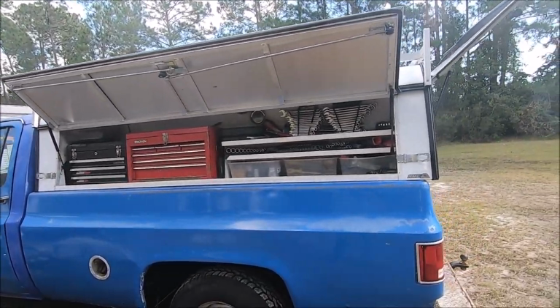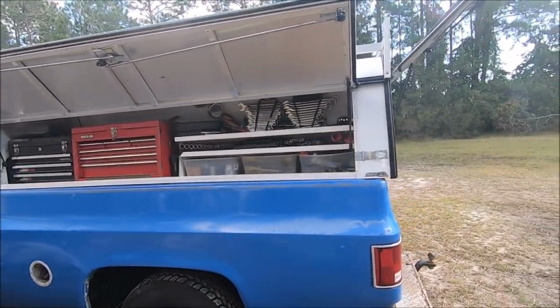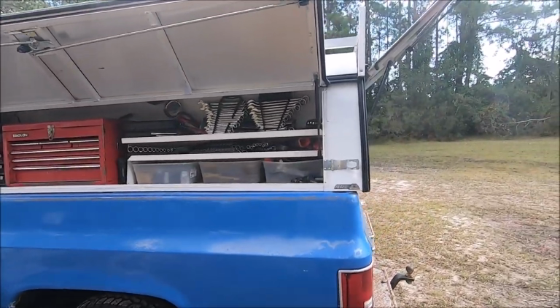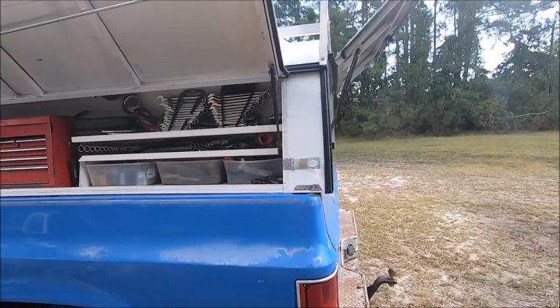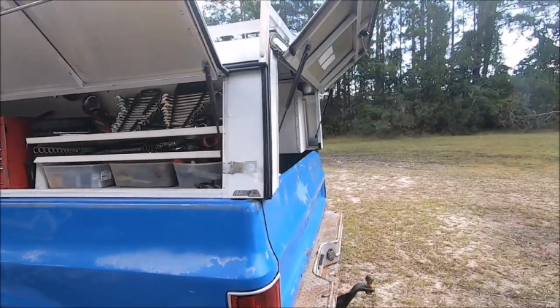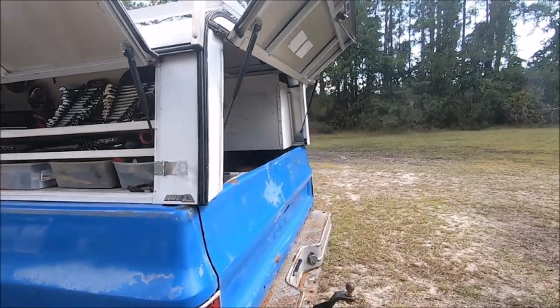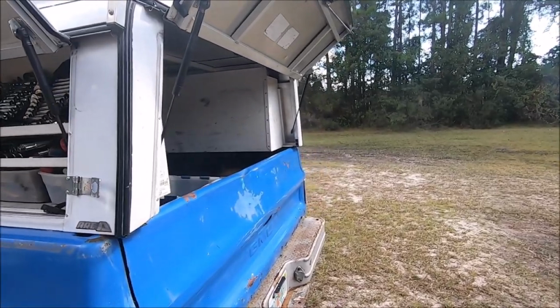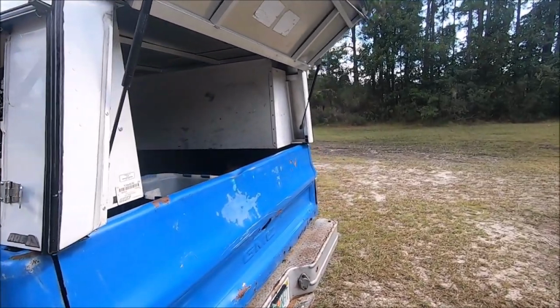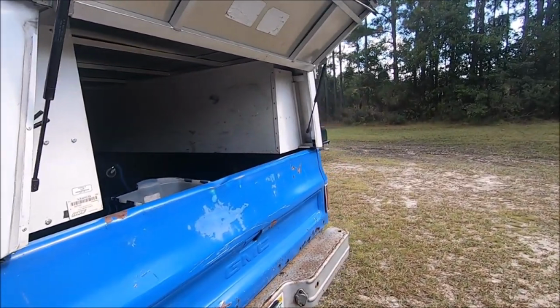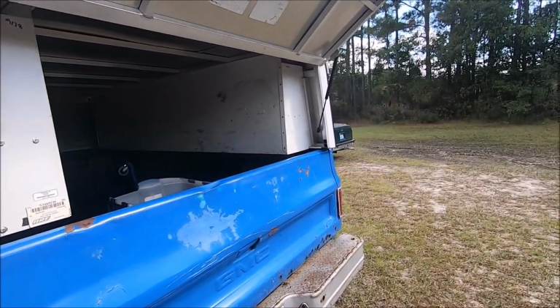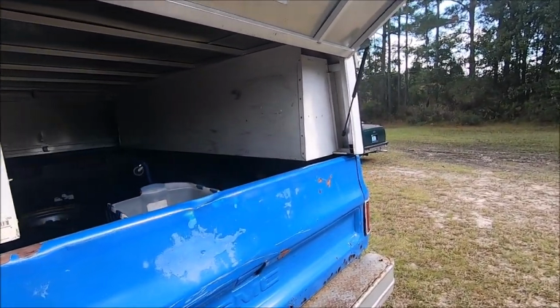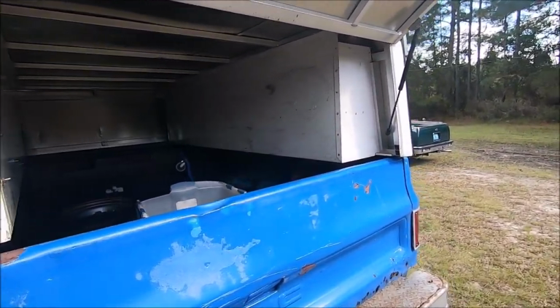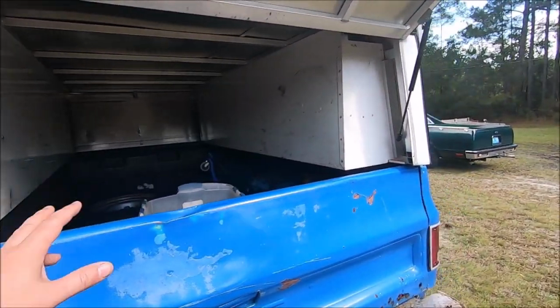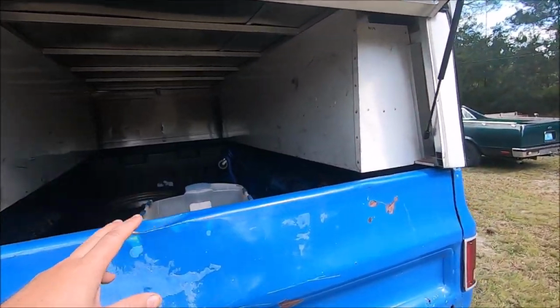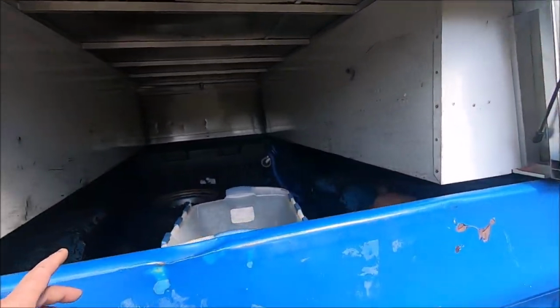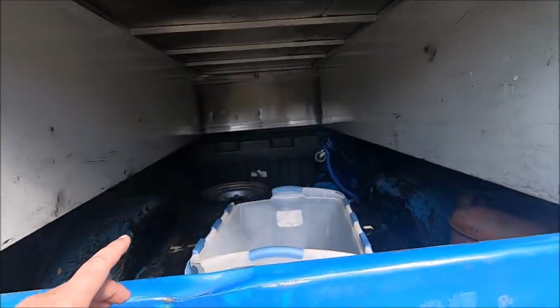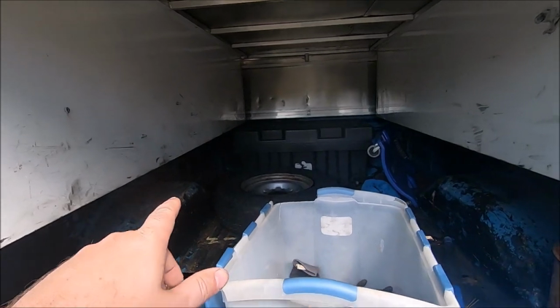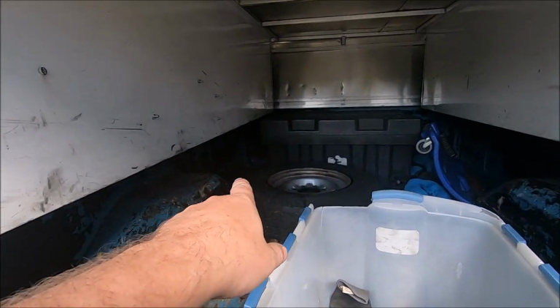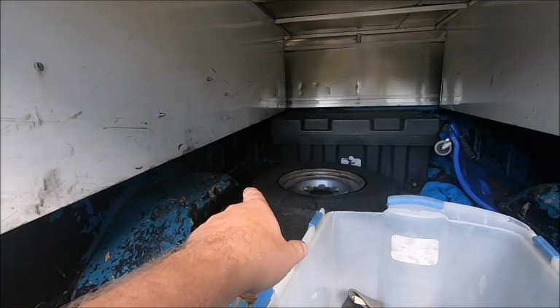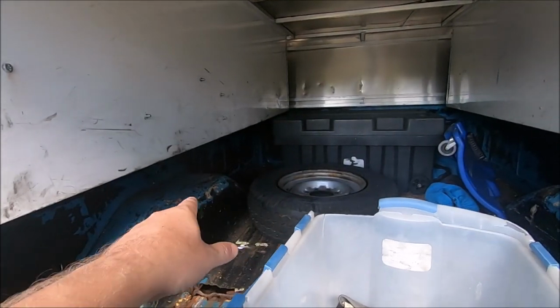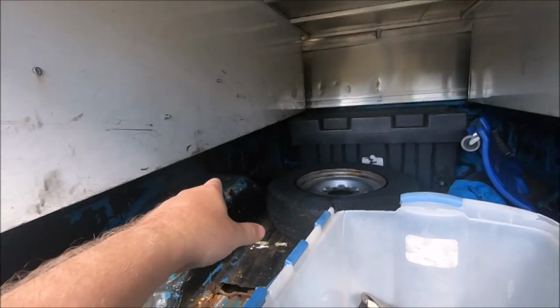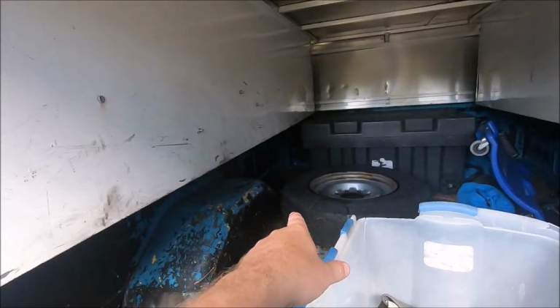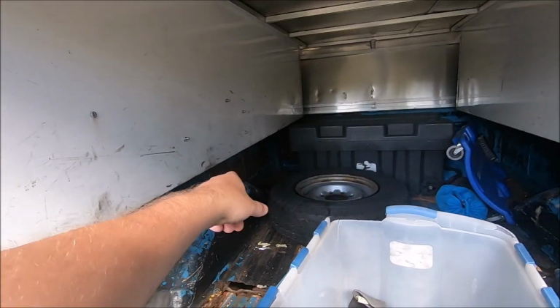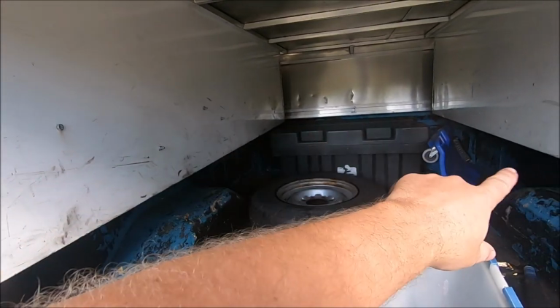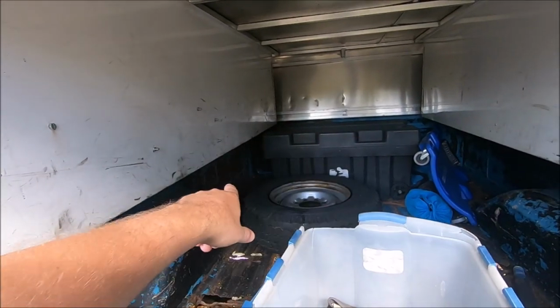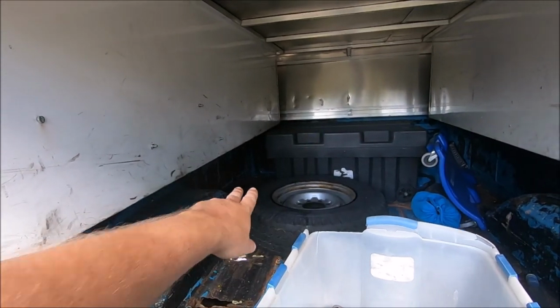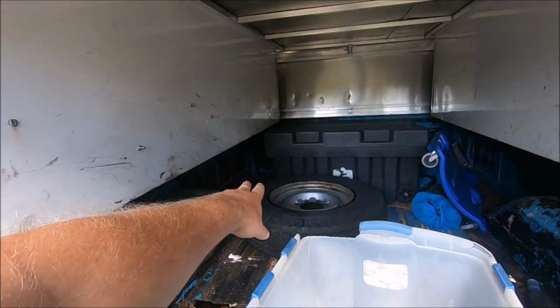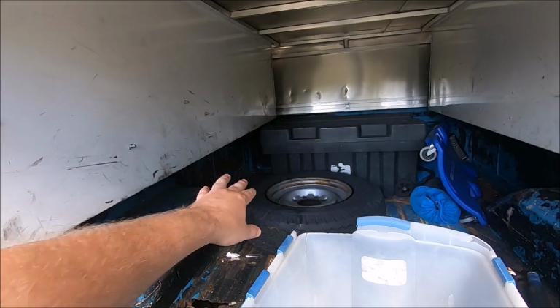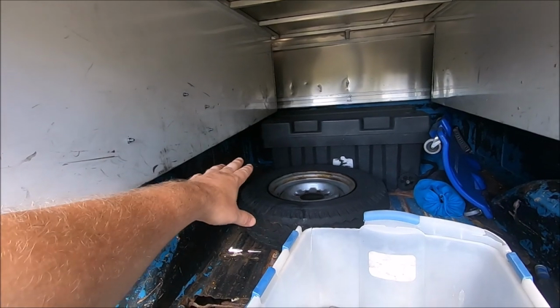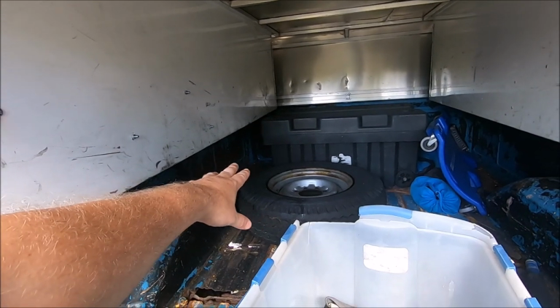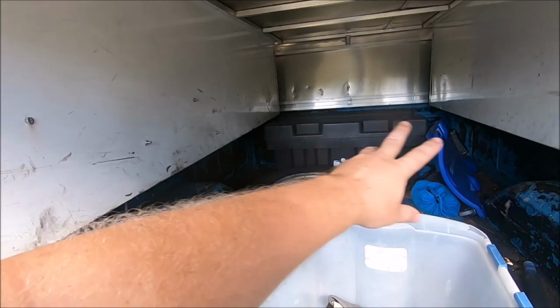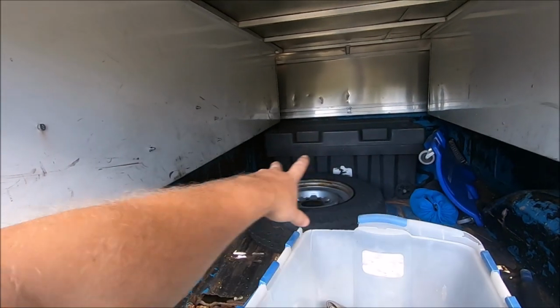I think this is going to work pretty well. Once I figure out what I'm going to do with the generator and the air compressor, I think they'll mount really well — one on each side, under the bins, up there in the front corner, out of the way. Because you can't really use that space very easily anyway.